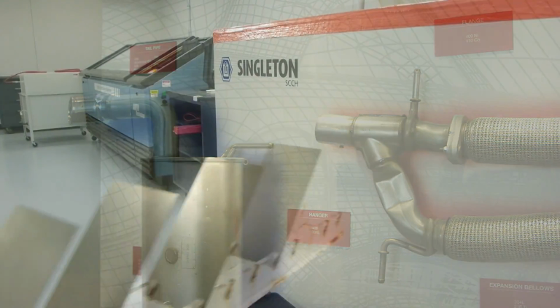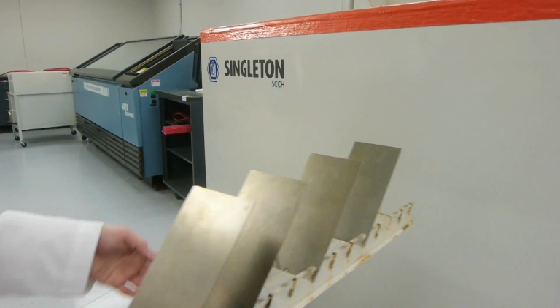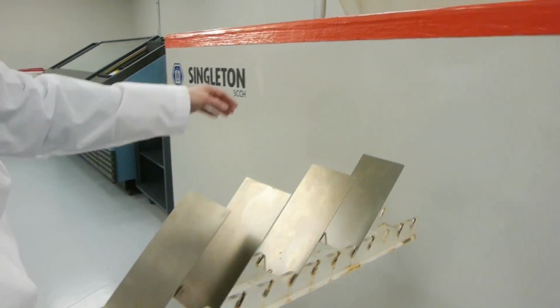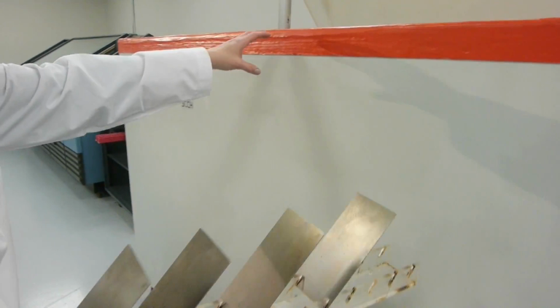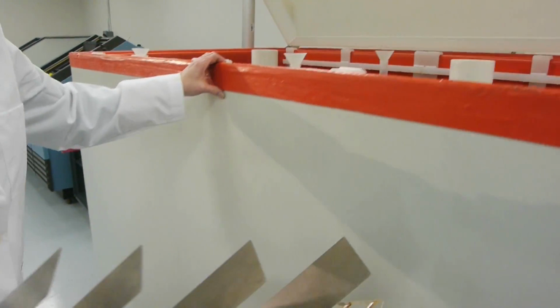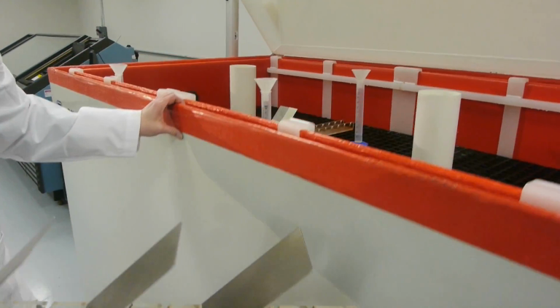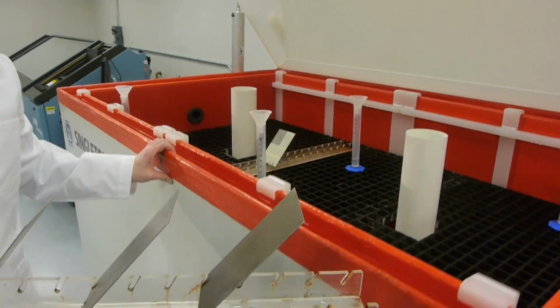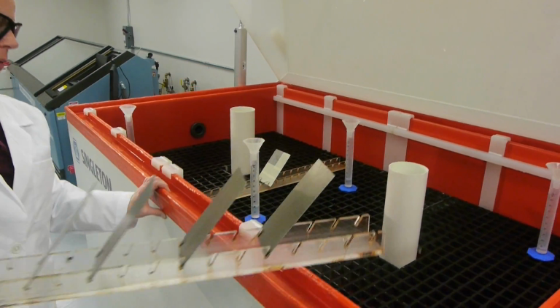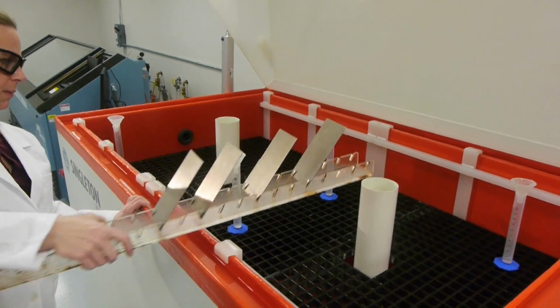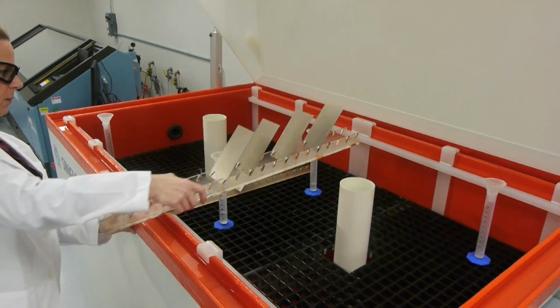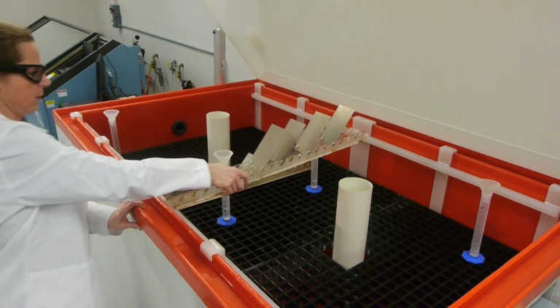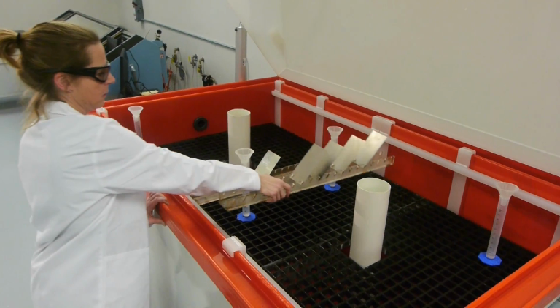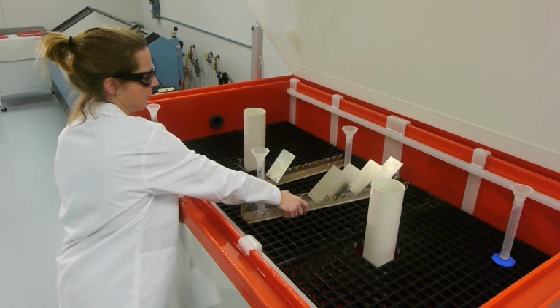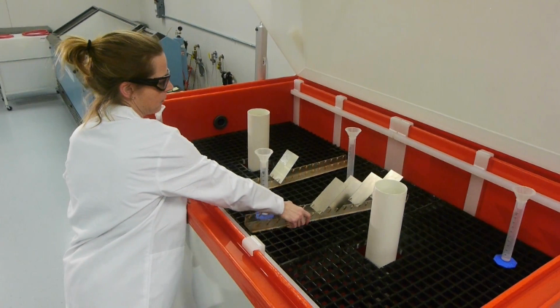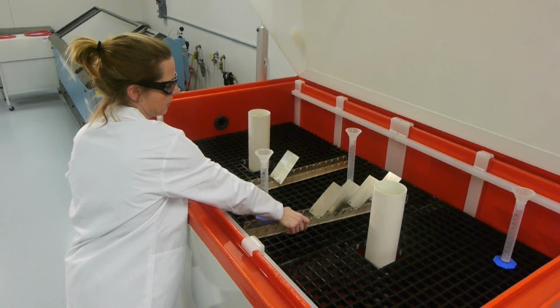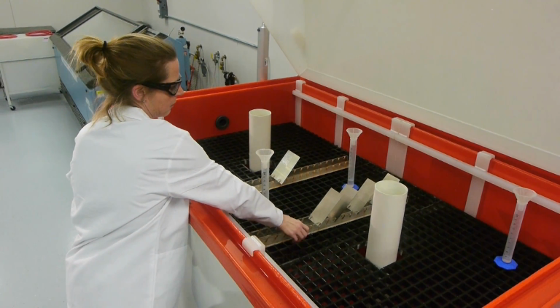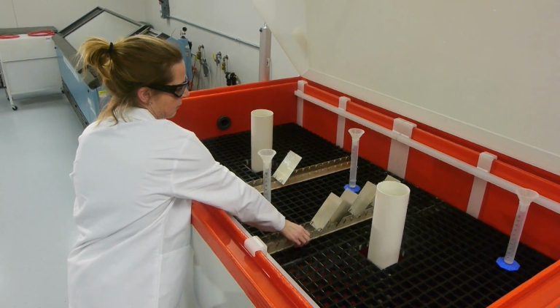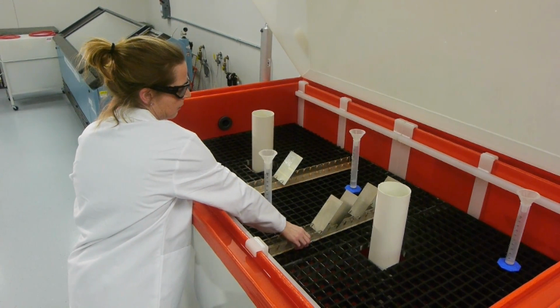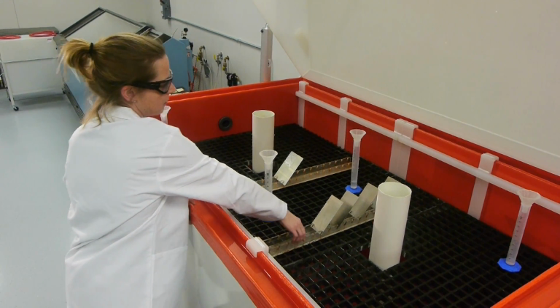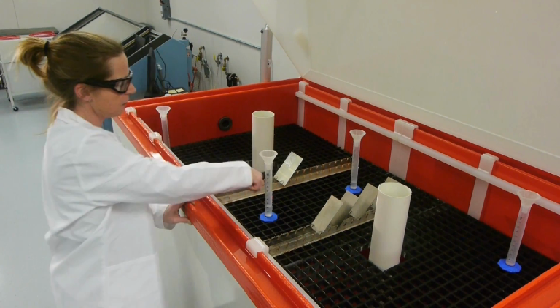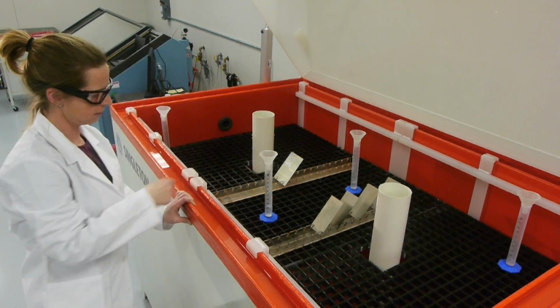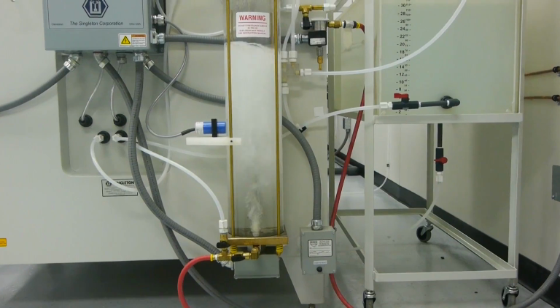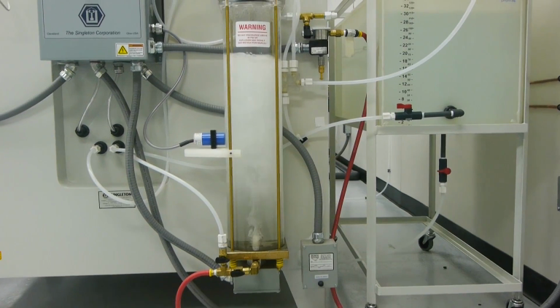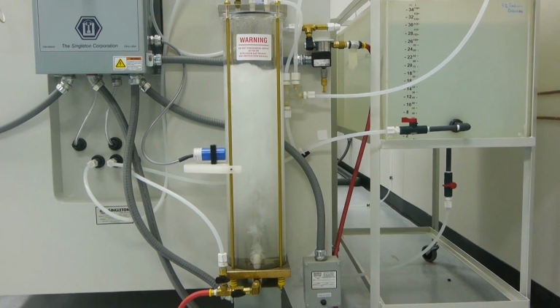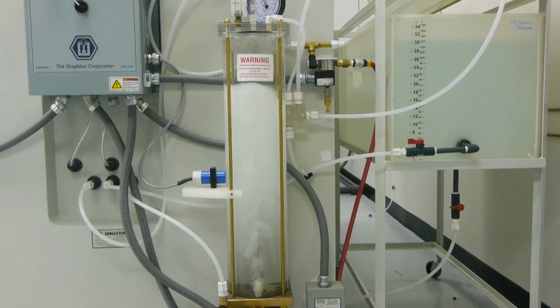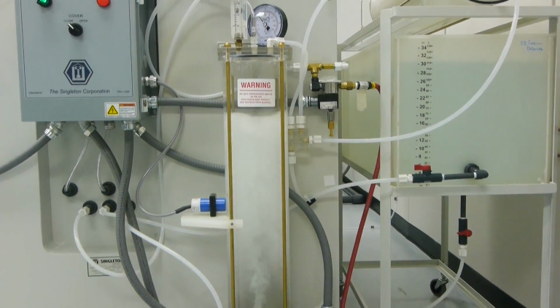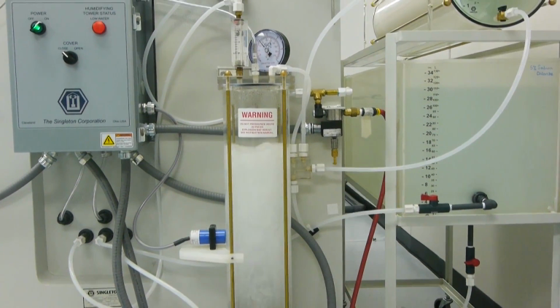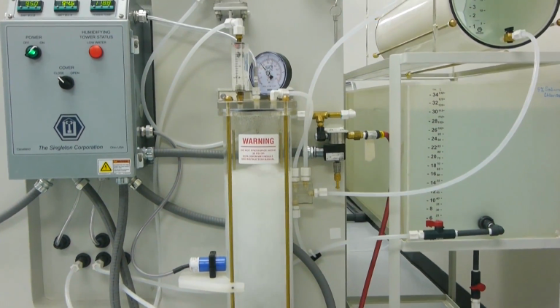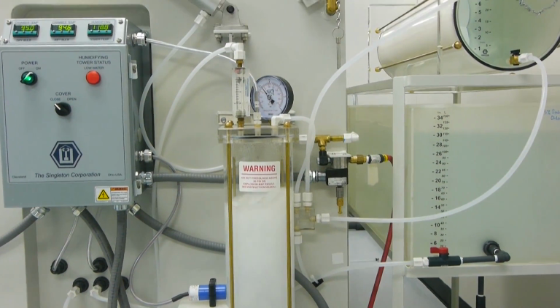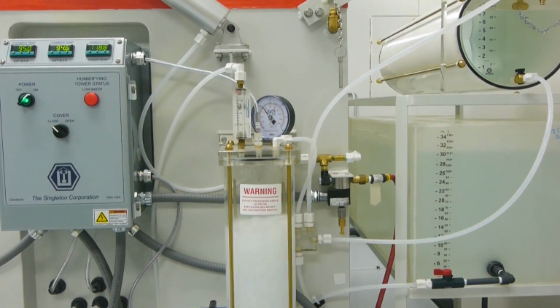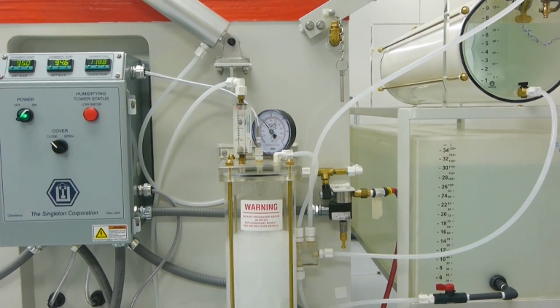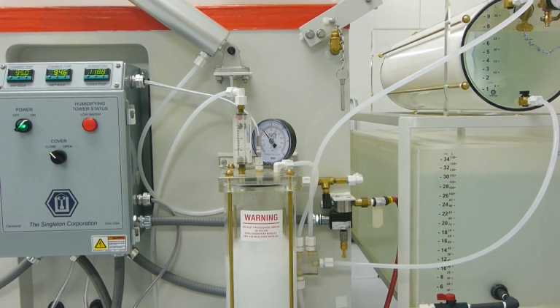we are focused on developing innovative material solutions for our customers to use when designing their future exhaust systems. Within the Research and Innovation Center, we have a teardown lab dedicated to analyzing exhaust systems that we have collected from field surveys.